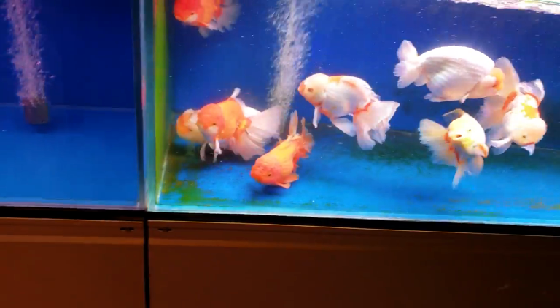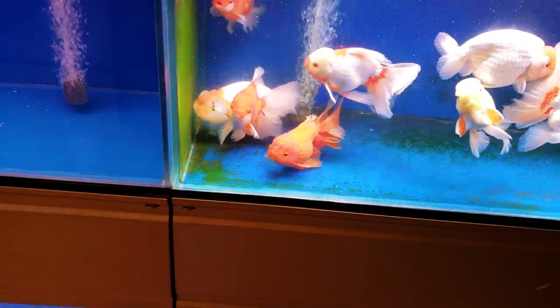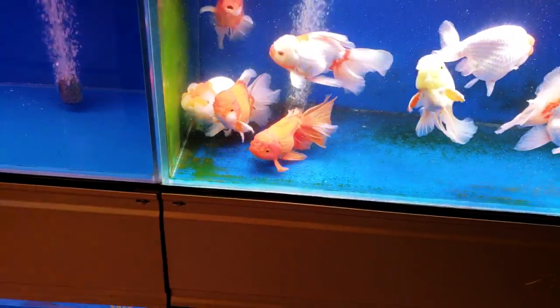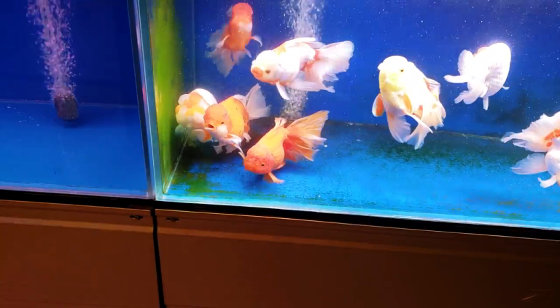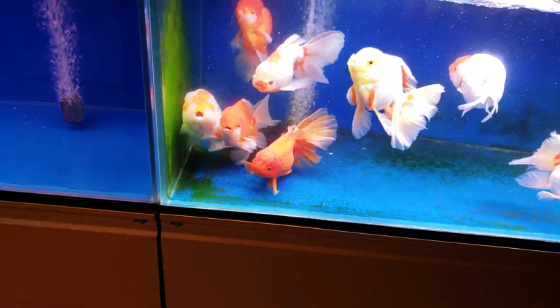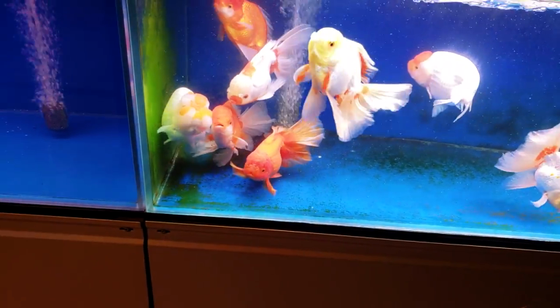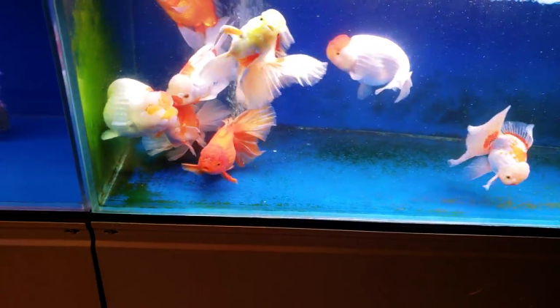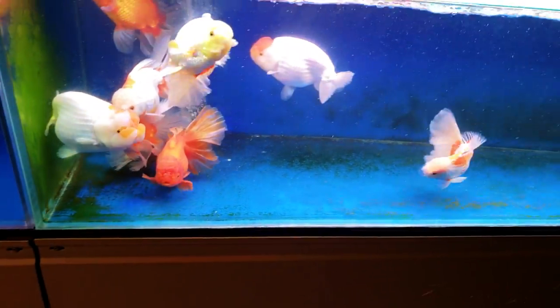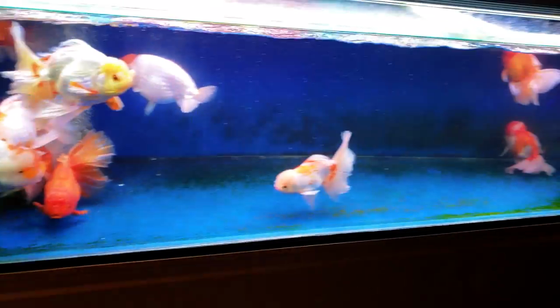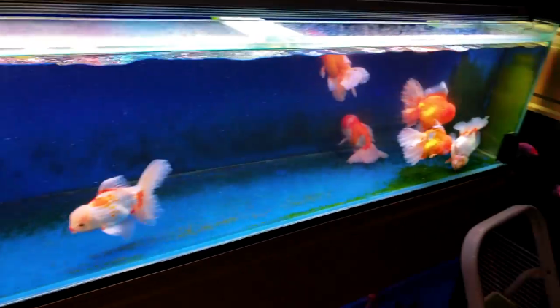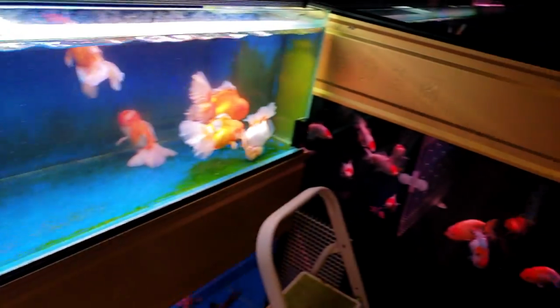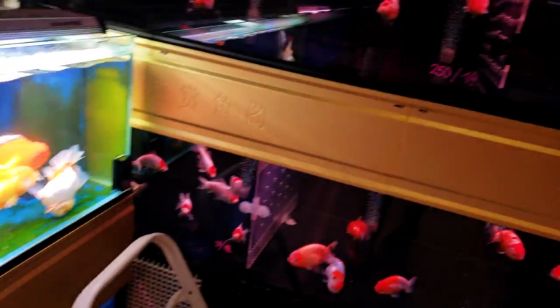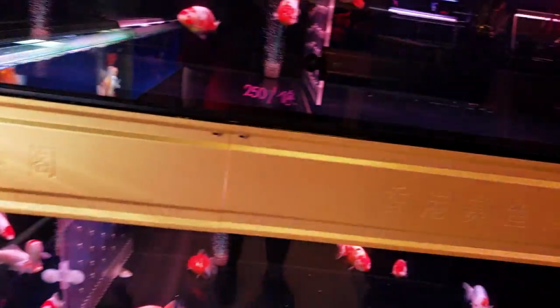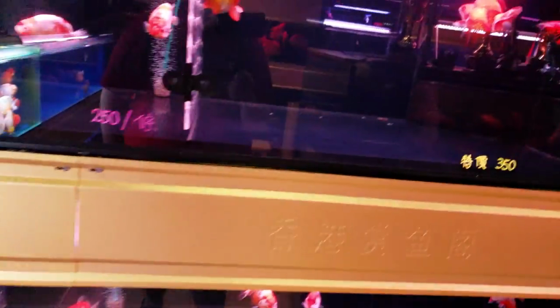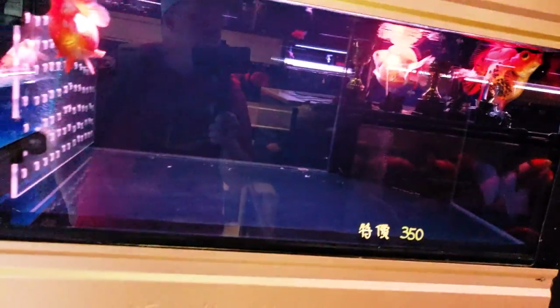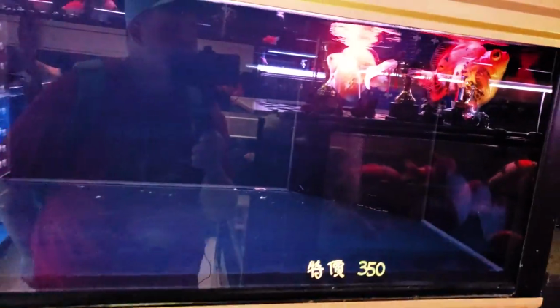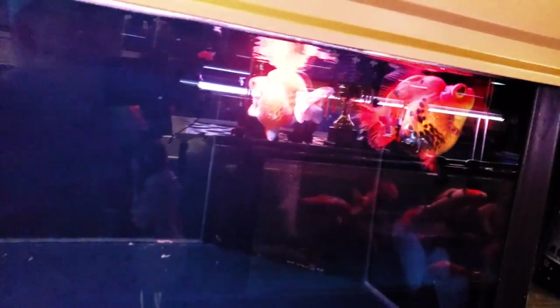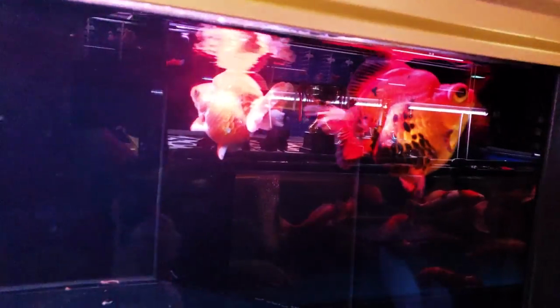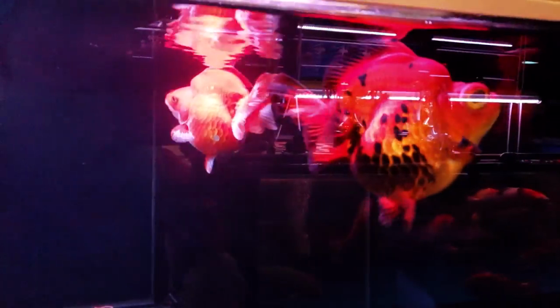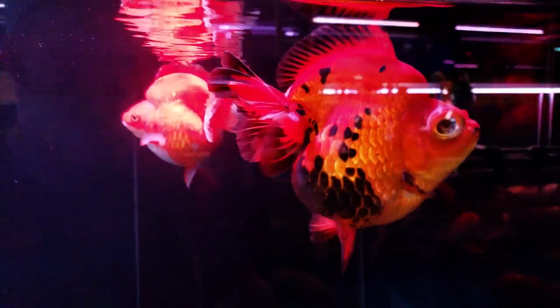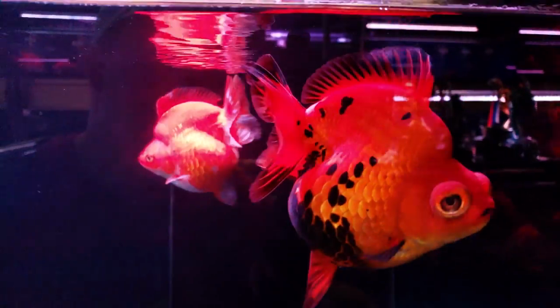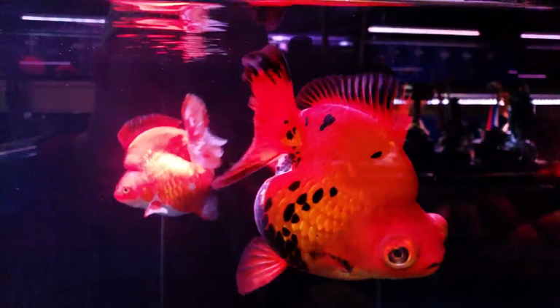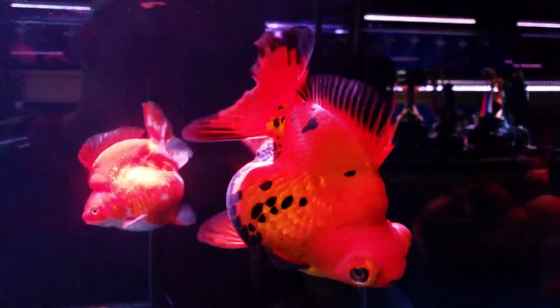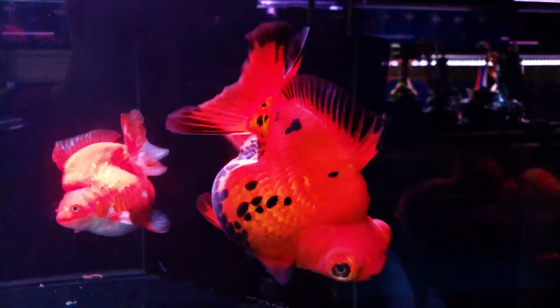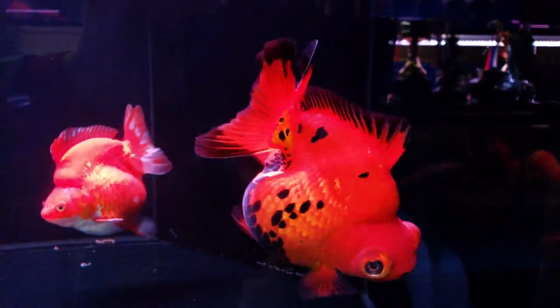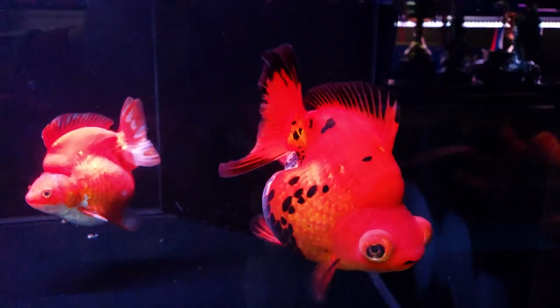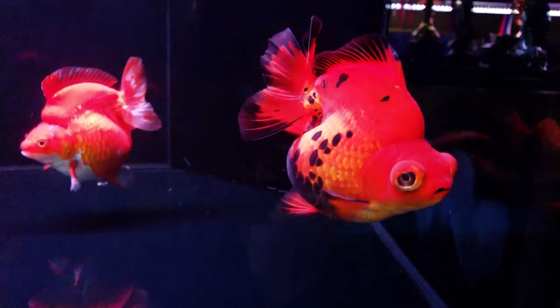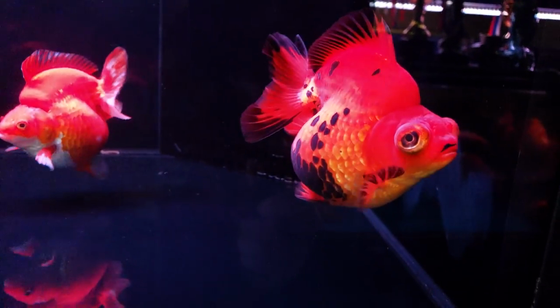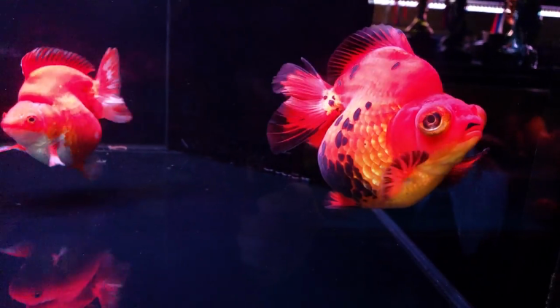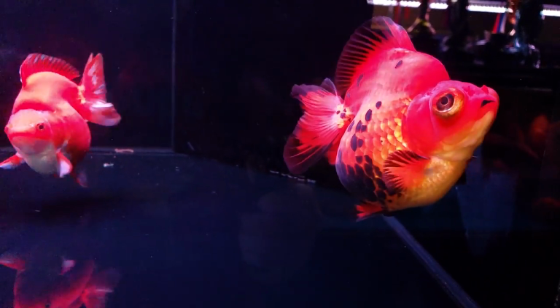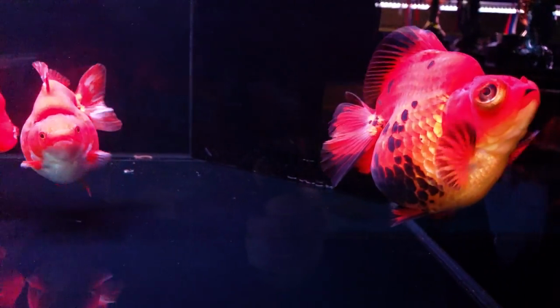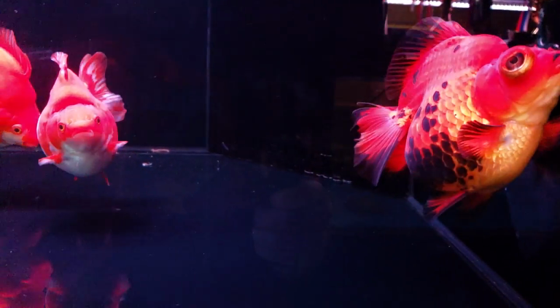Born beautiful, beautiful goldfish — amazing. Telescope eye, or dragon eye, probably.